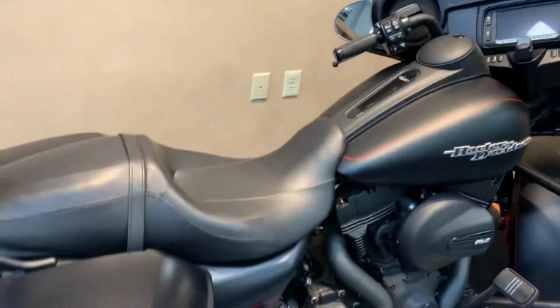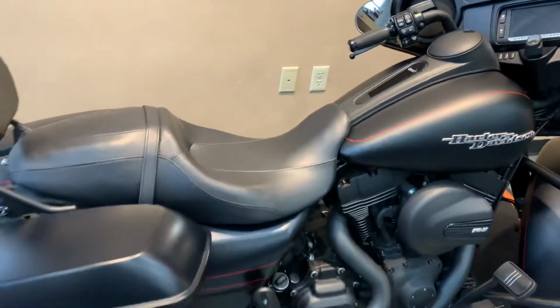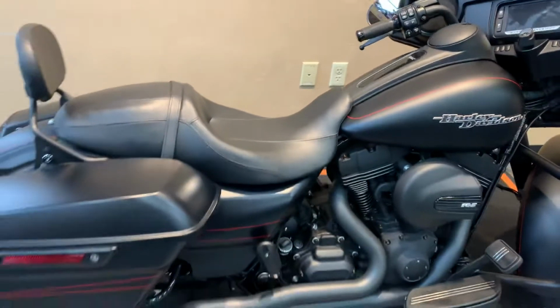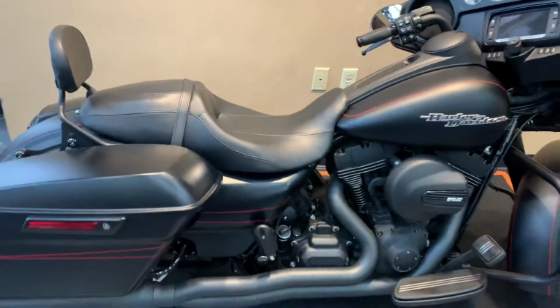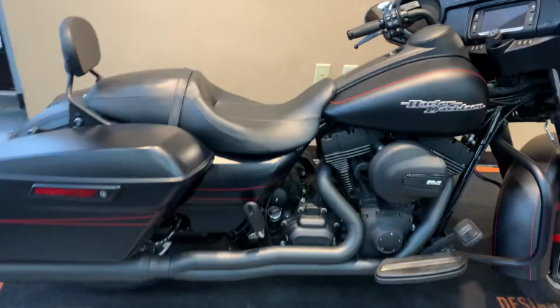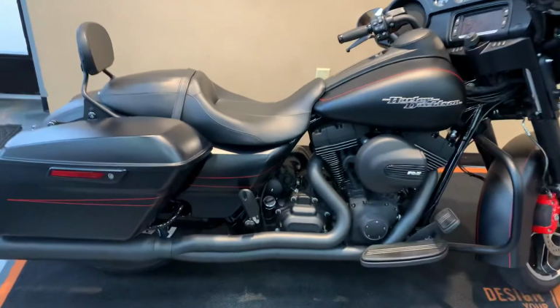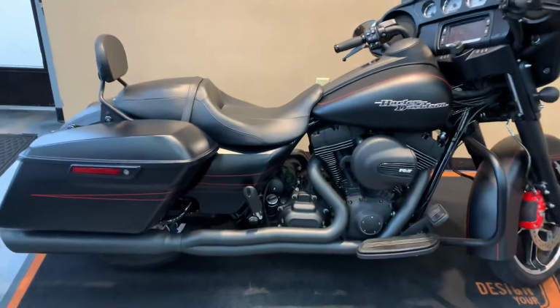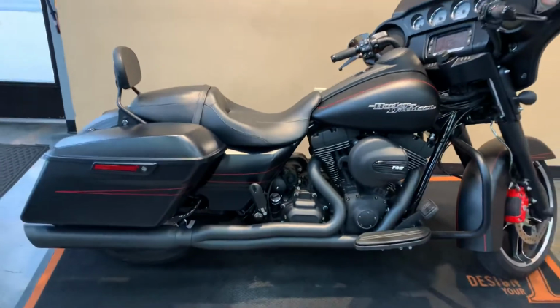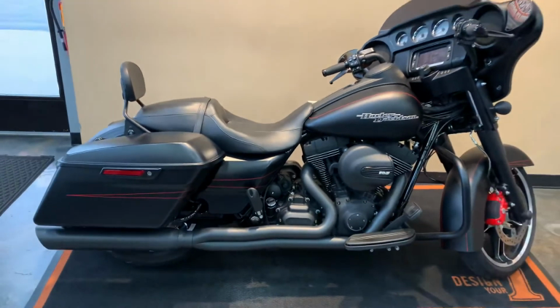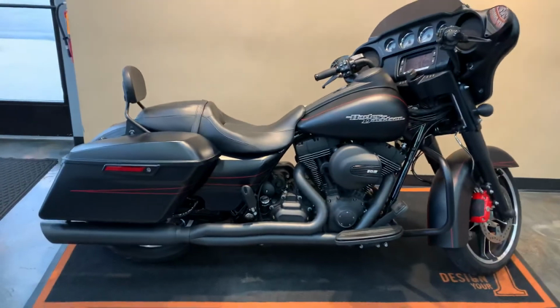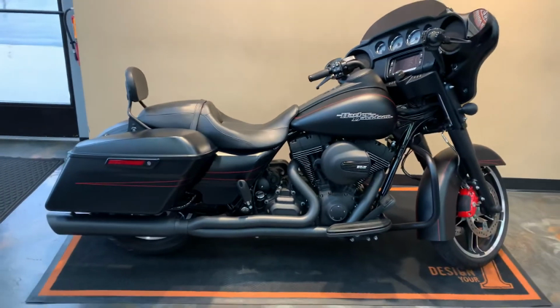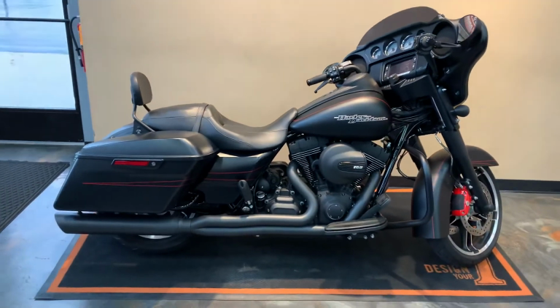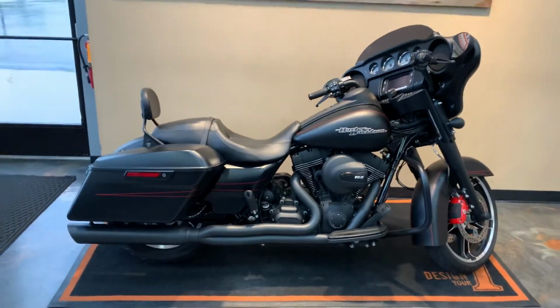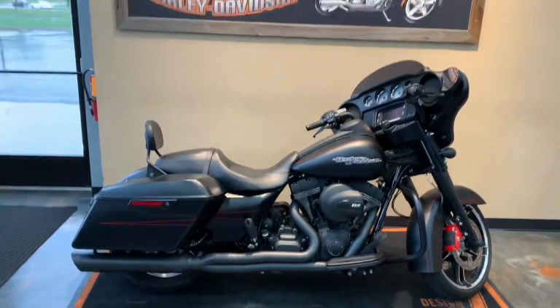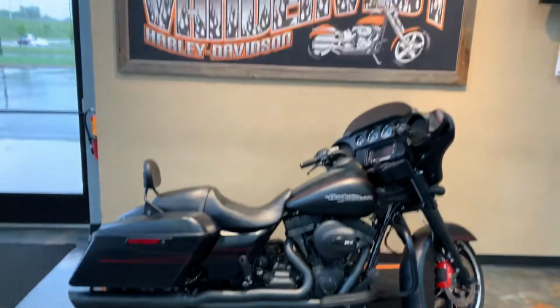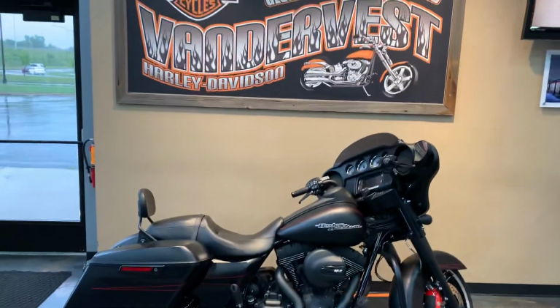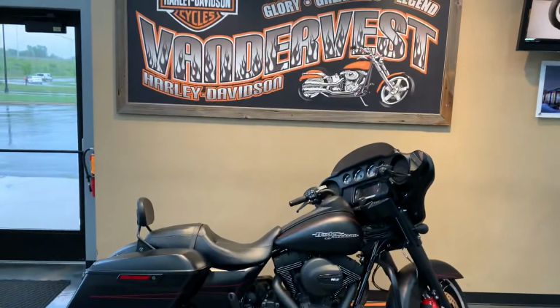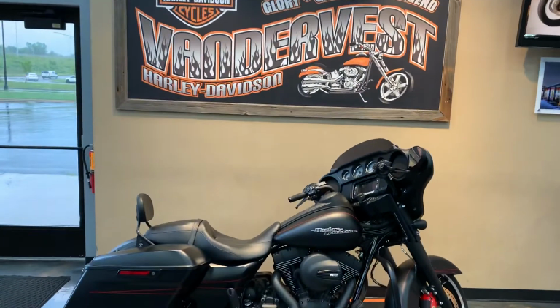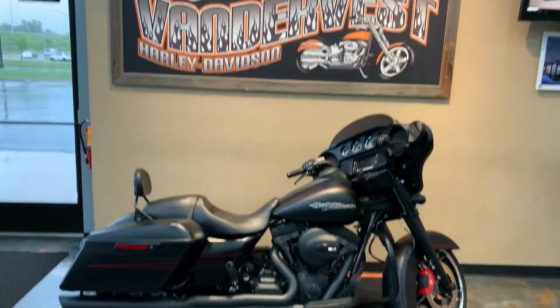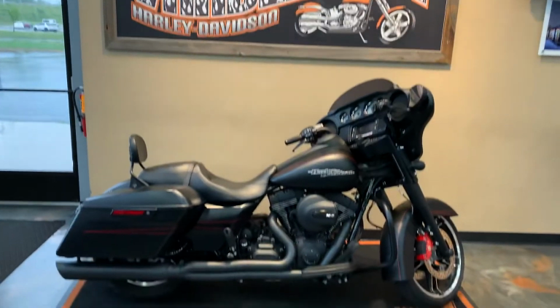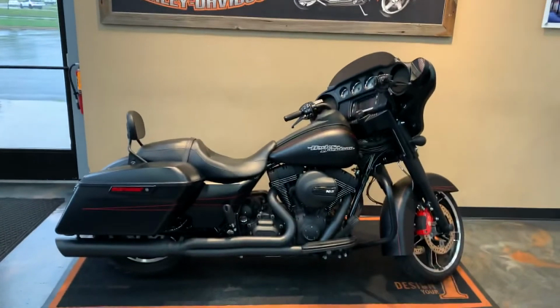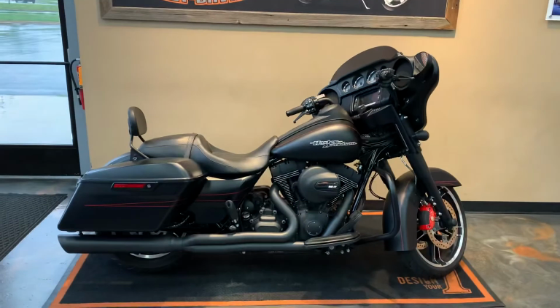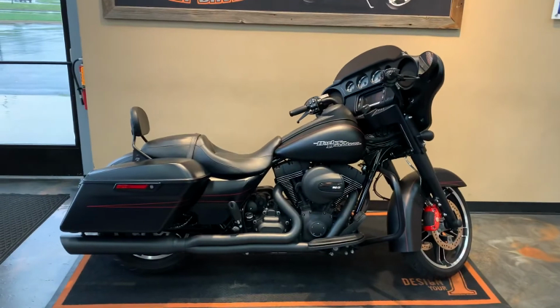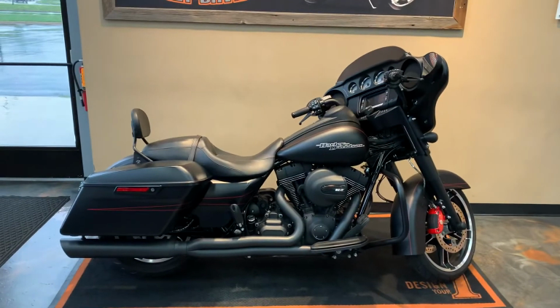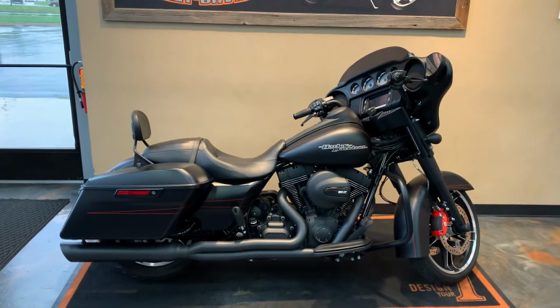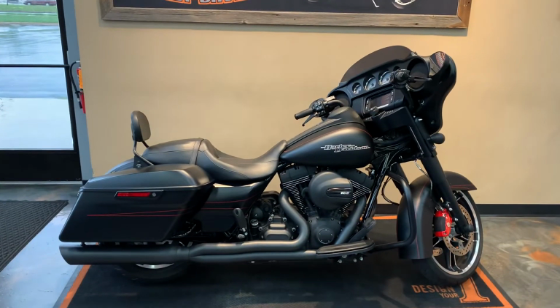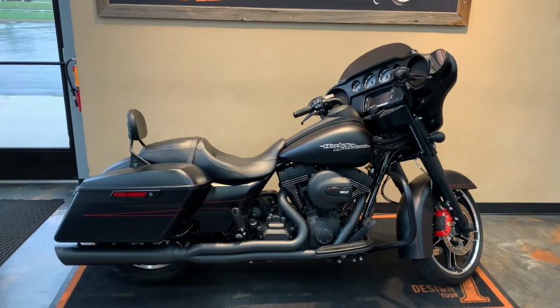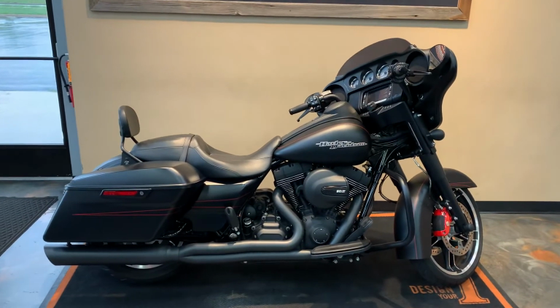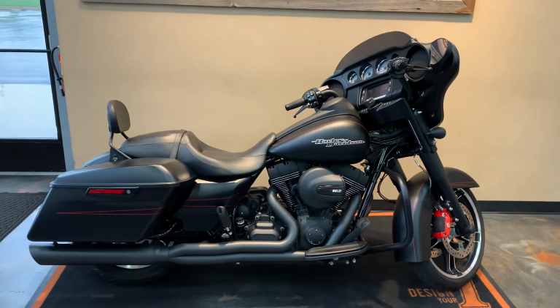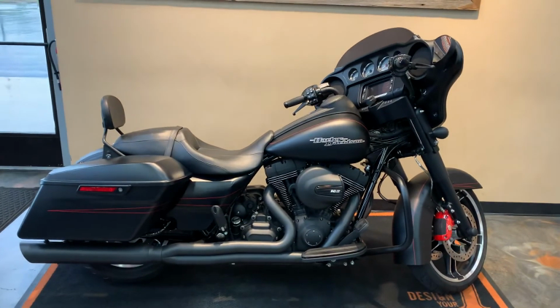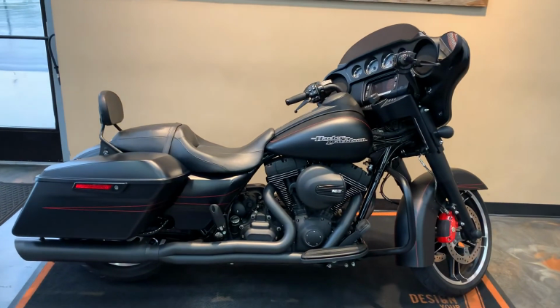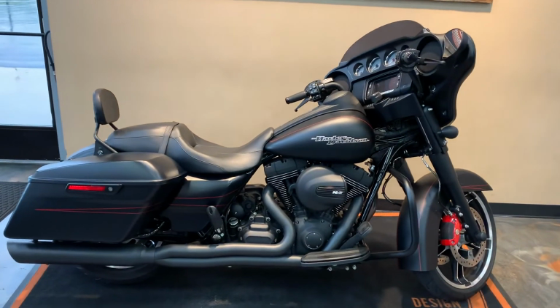We've got her here at Vander Vest Harley-Davidson, 1966 Belp Avenue, Green Bay, Wisconsin. Give us a phone call at 498-8822.